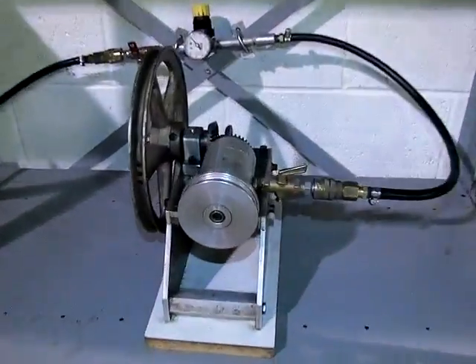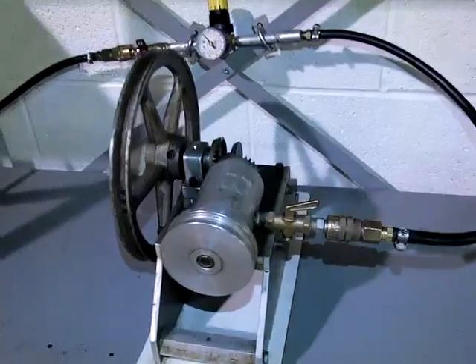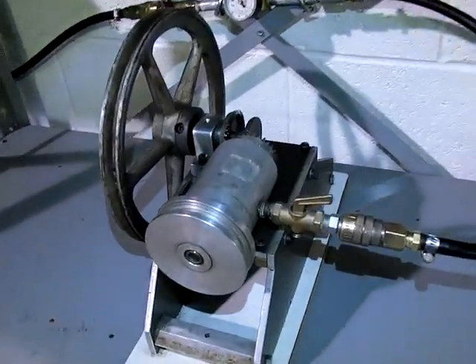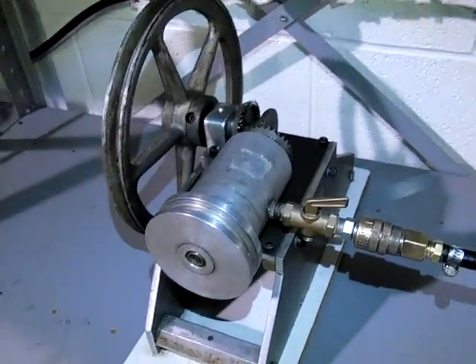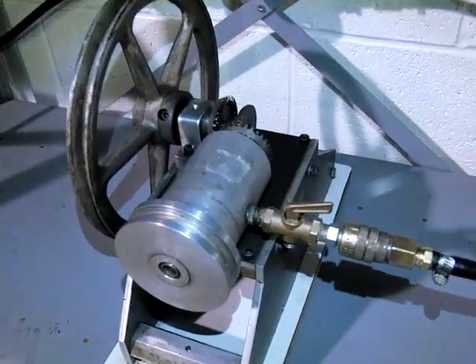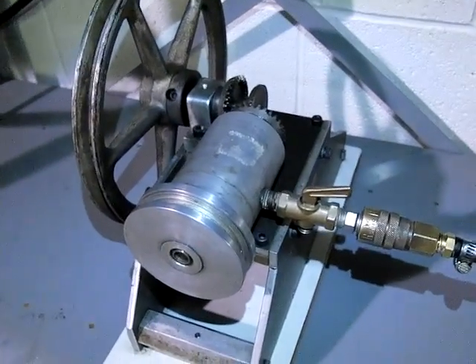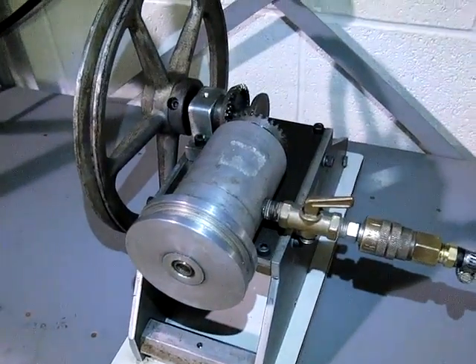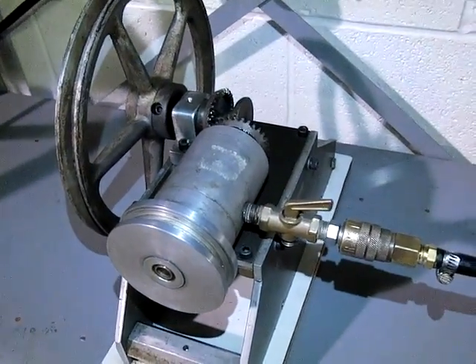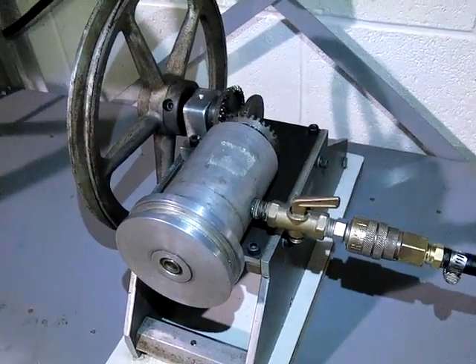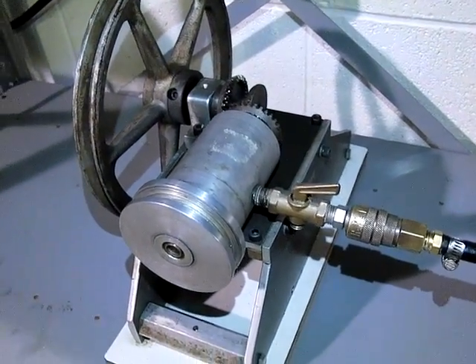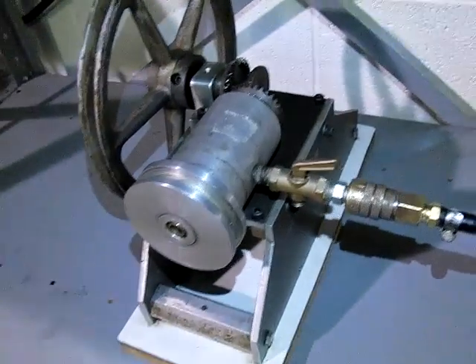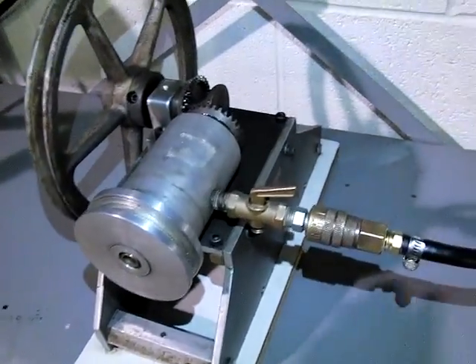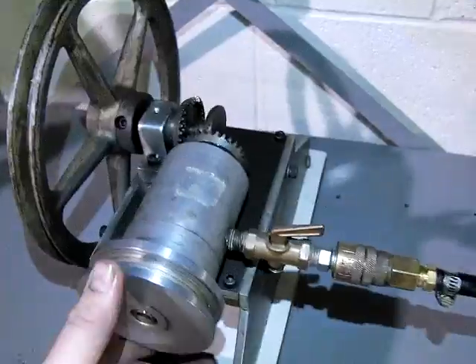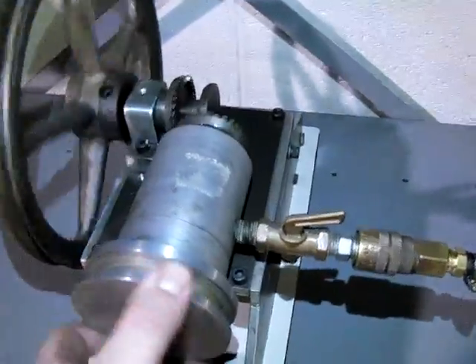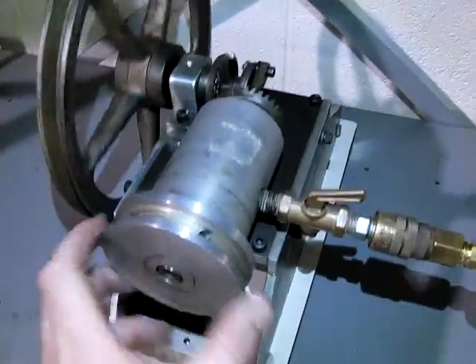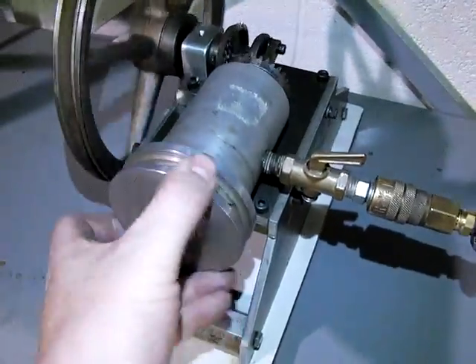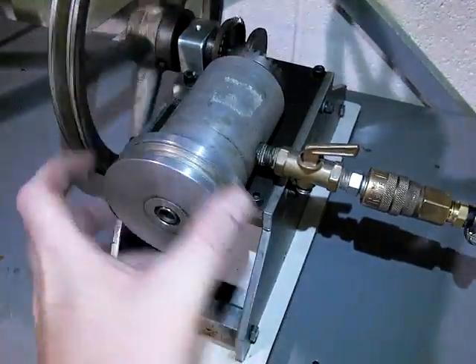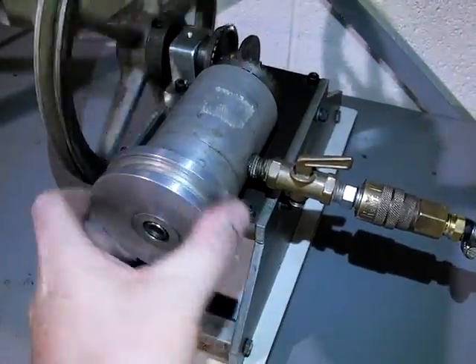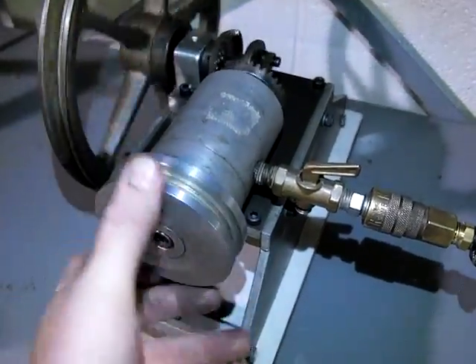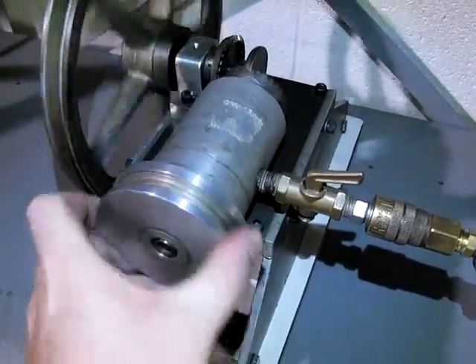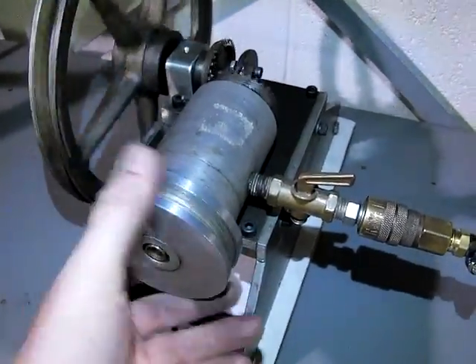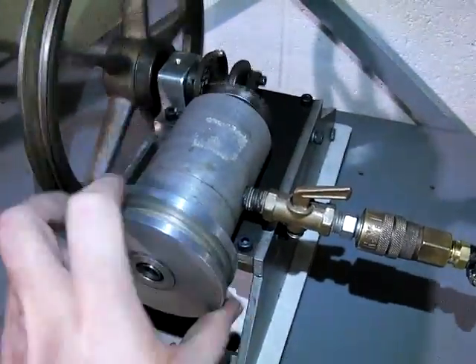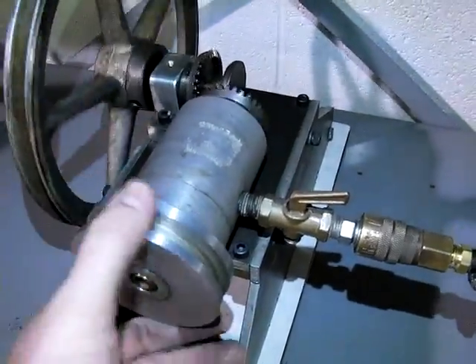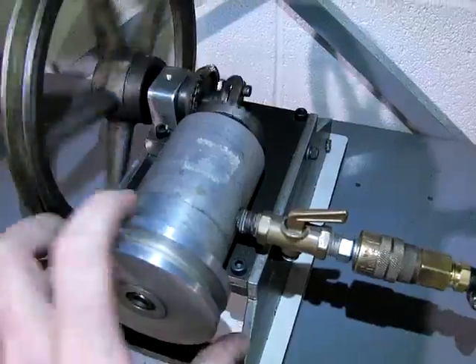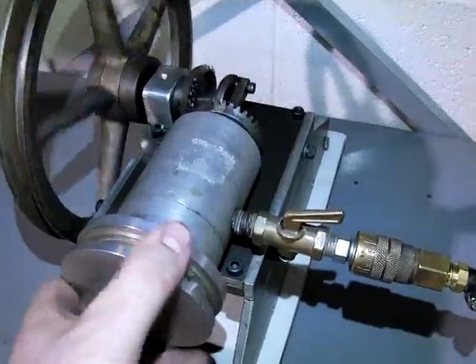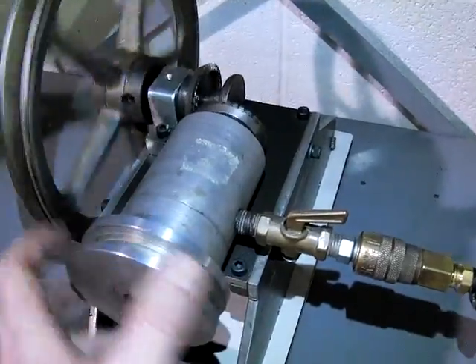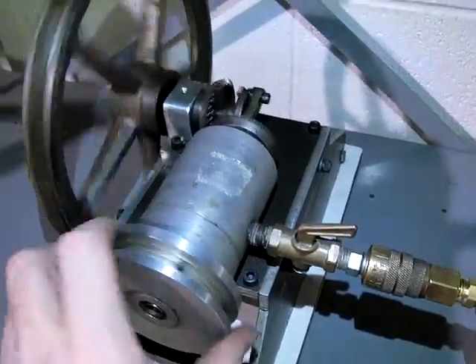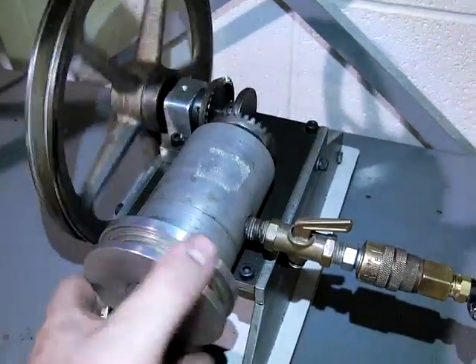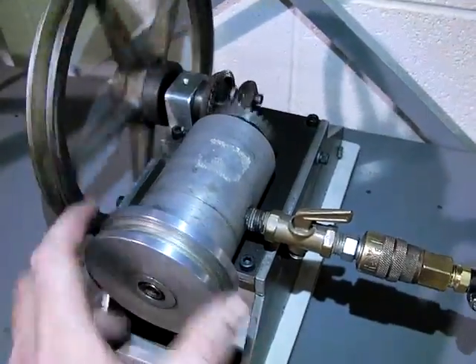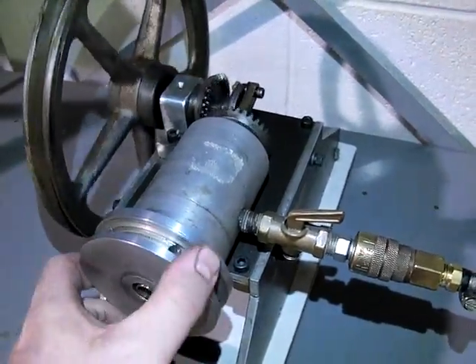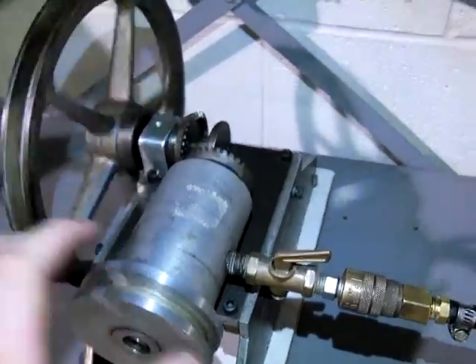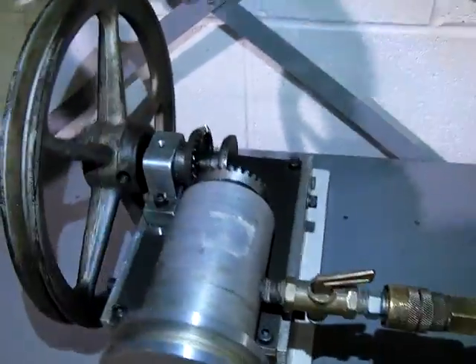This is a pneumatic engine made by Clifford Brandenburger. It's unique in that the output is up here at the top of the piston. I'll run it first and then explain a bit about it.